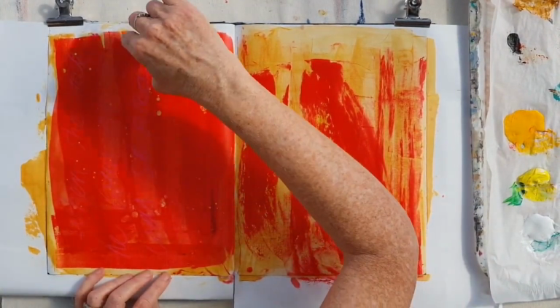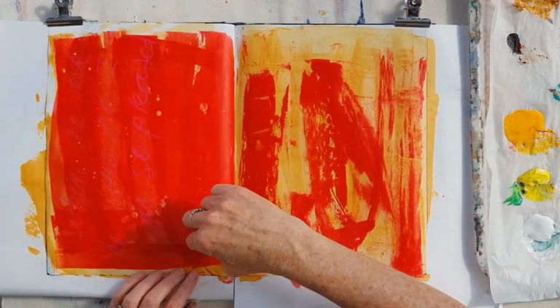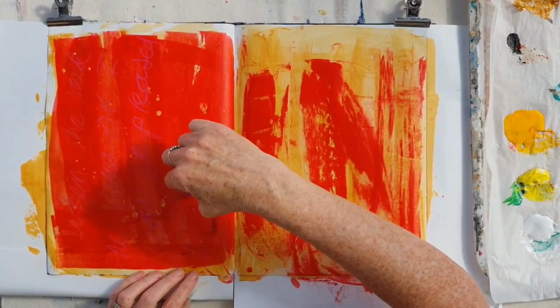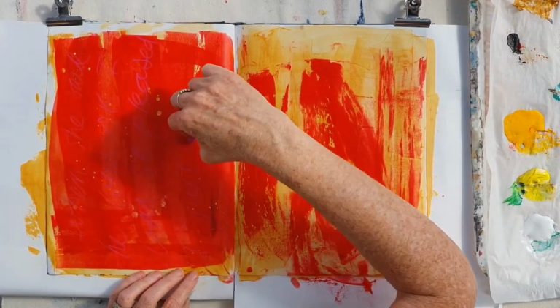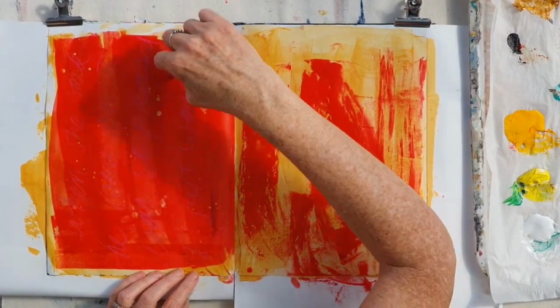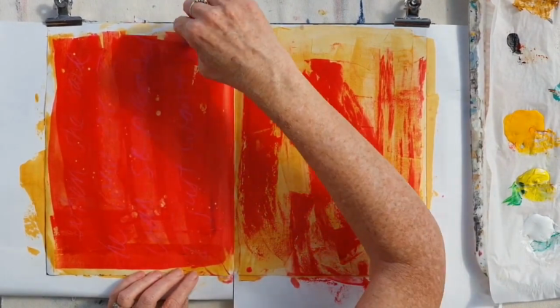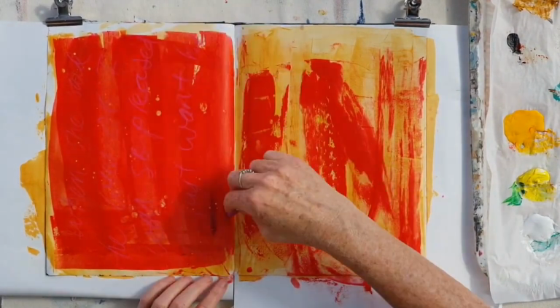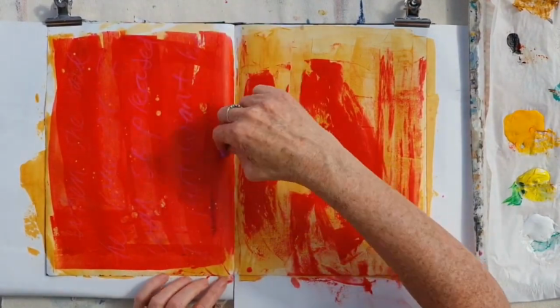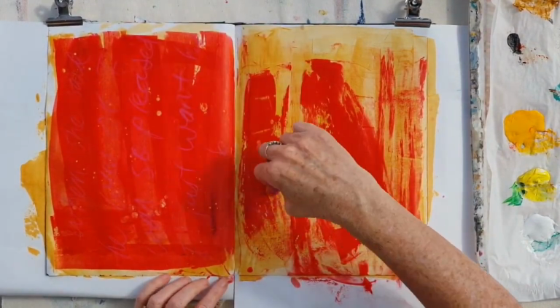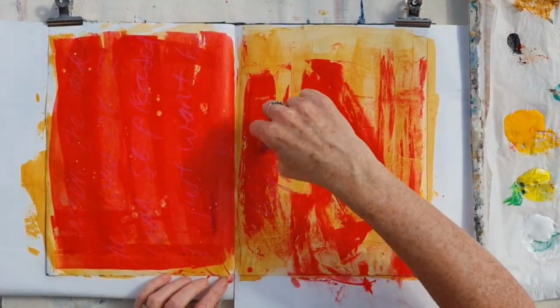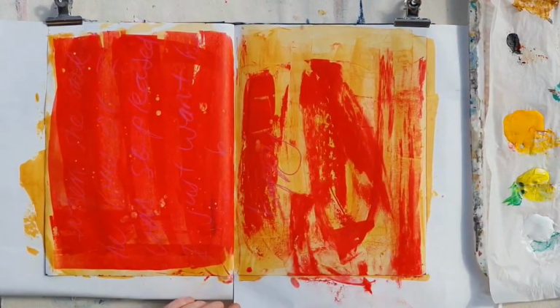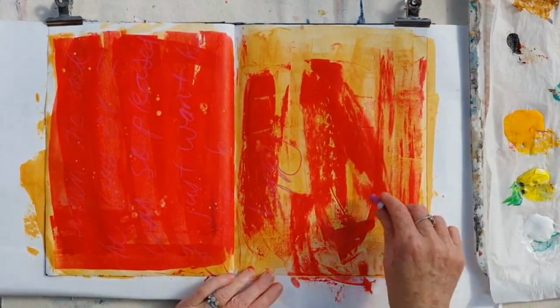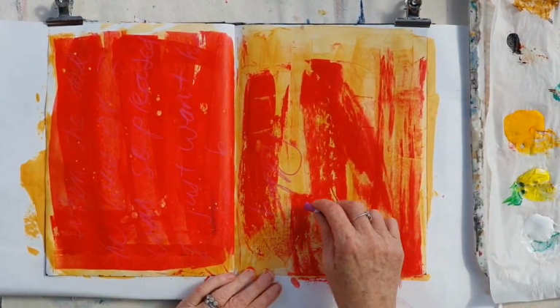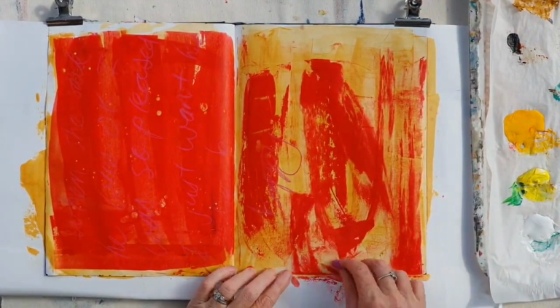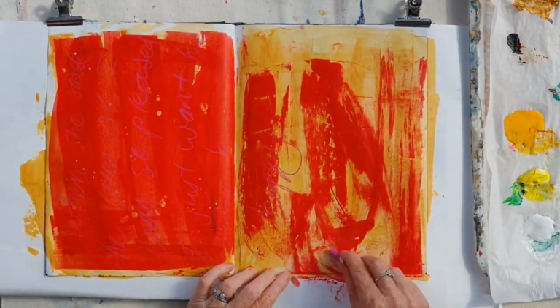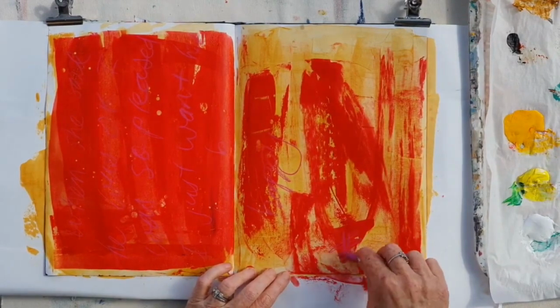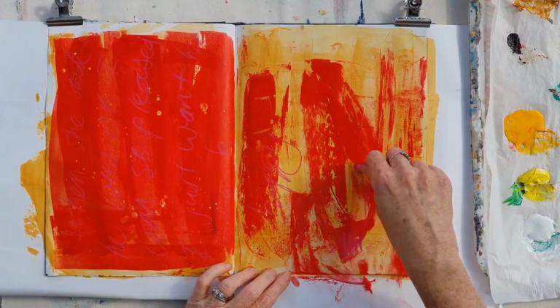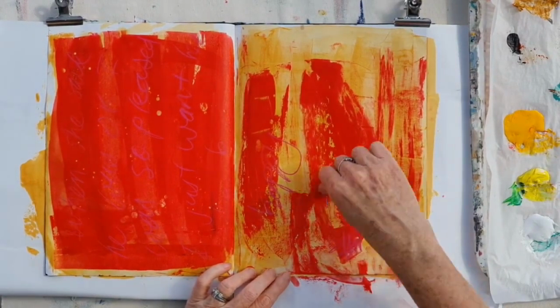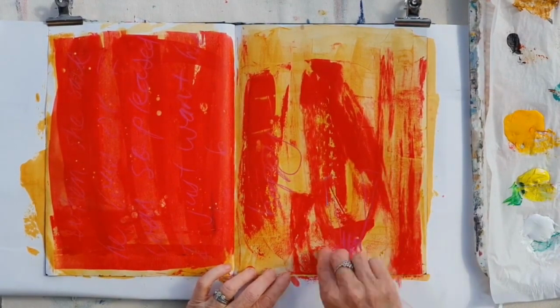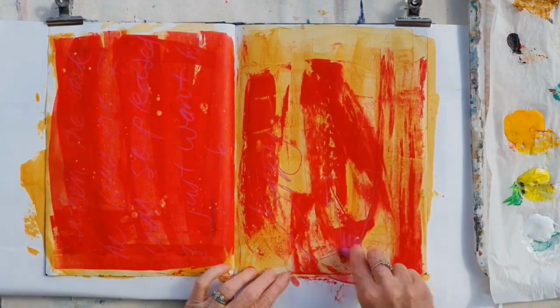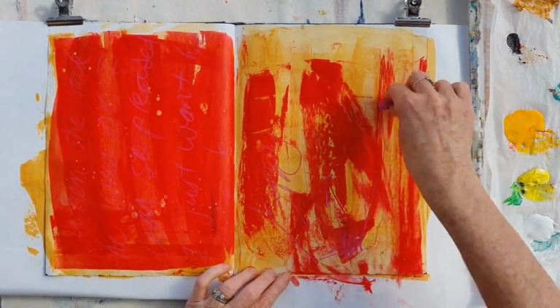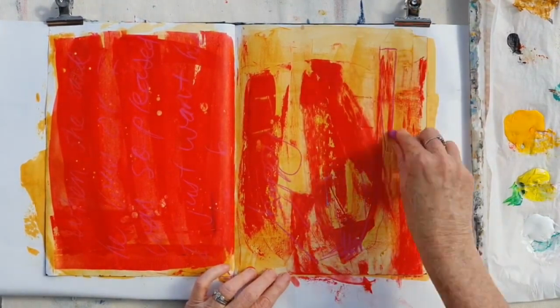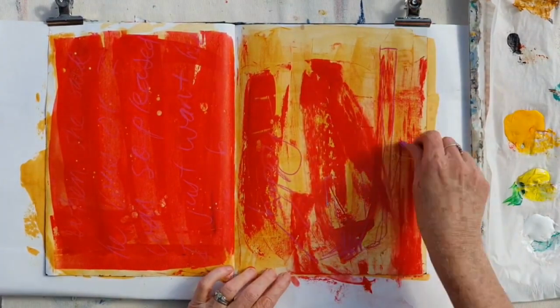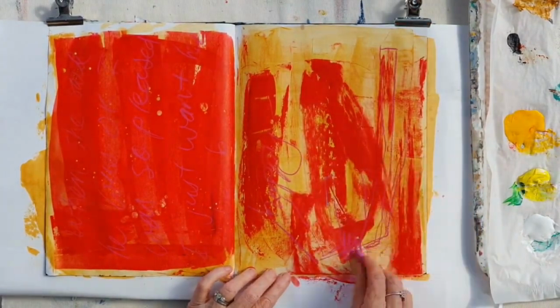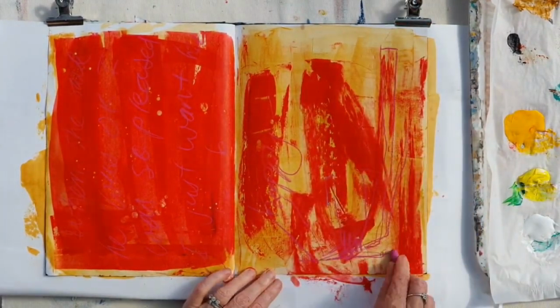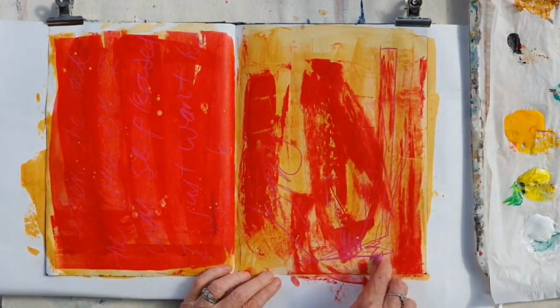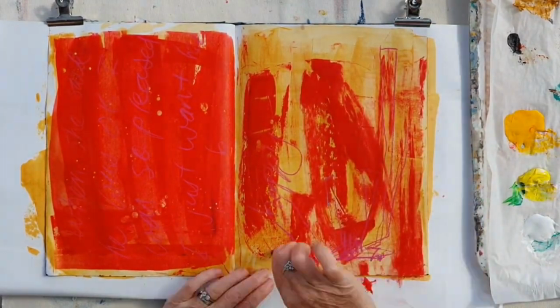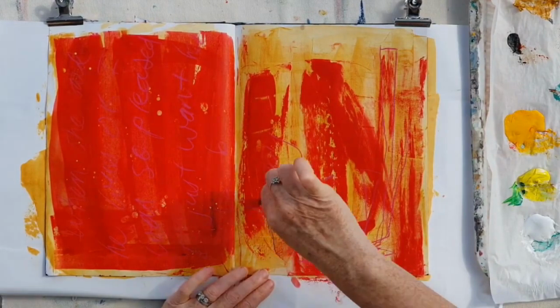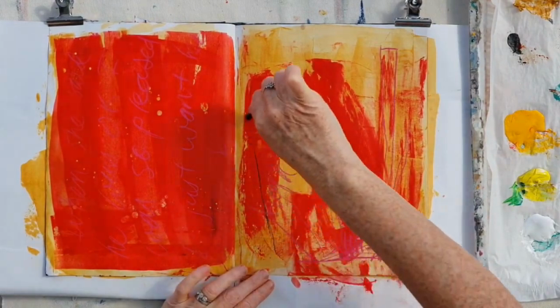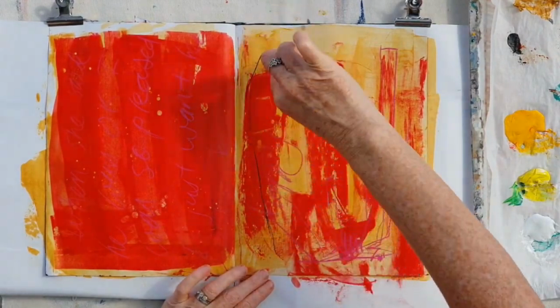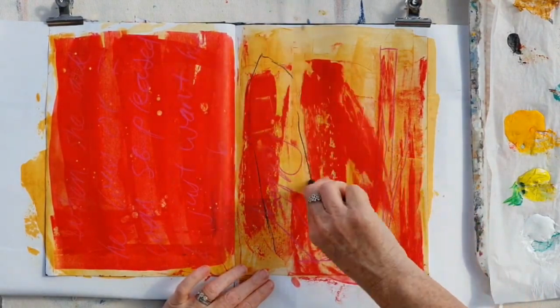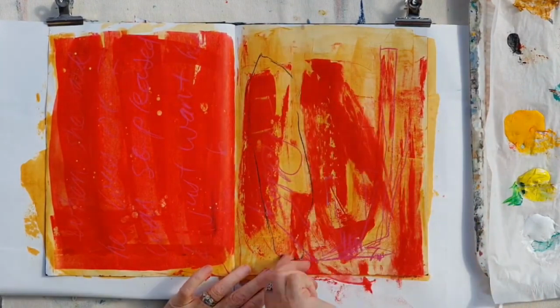I'm now writing onto that red paint with a pink crayon — or pastel I think it is — and I'm just doing some big drawing marks.